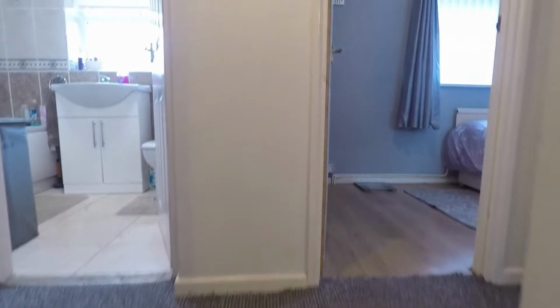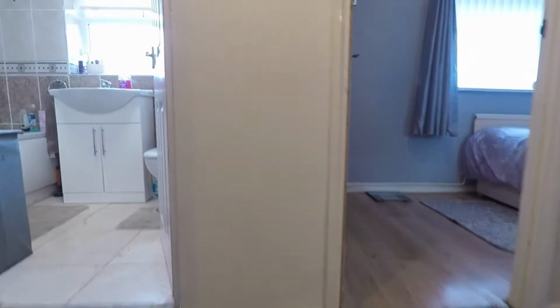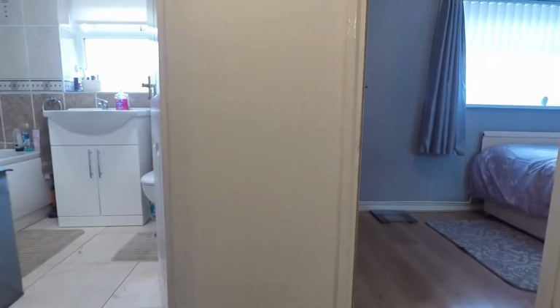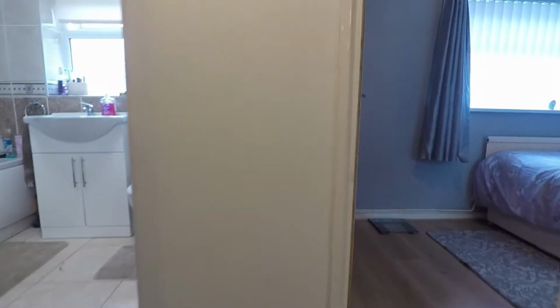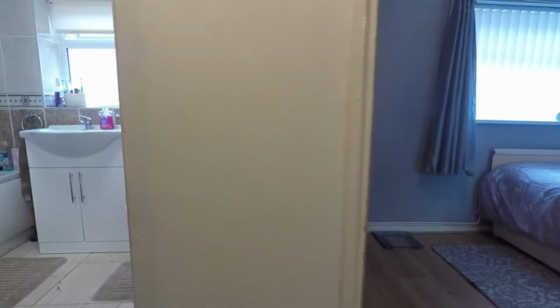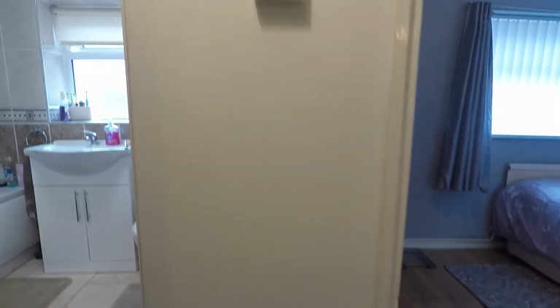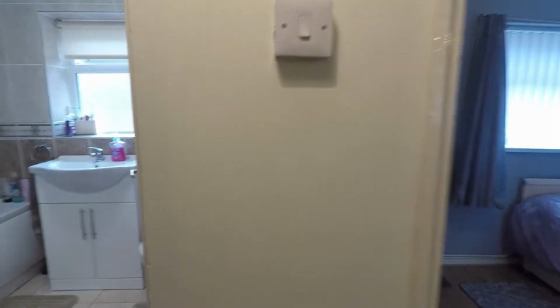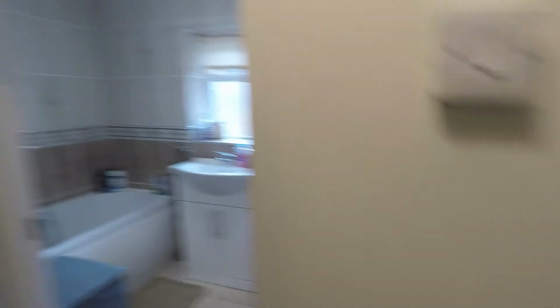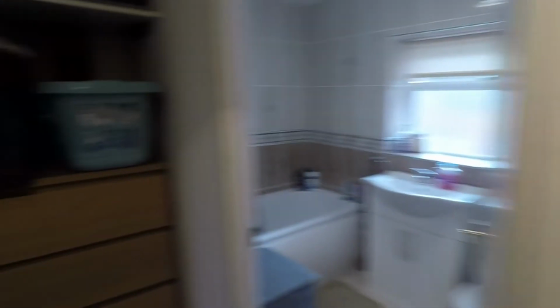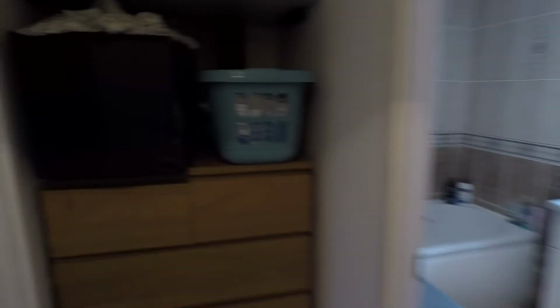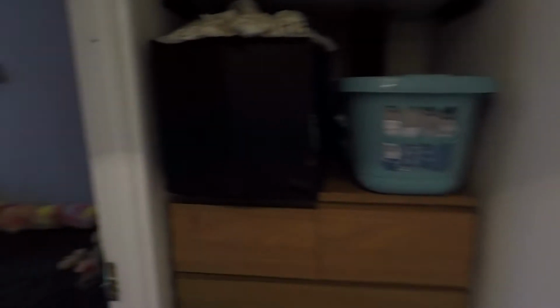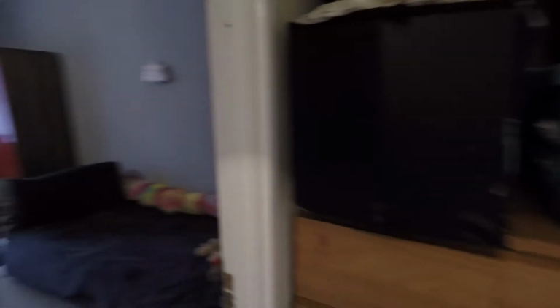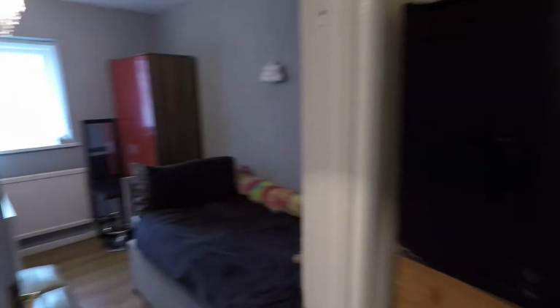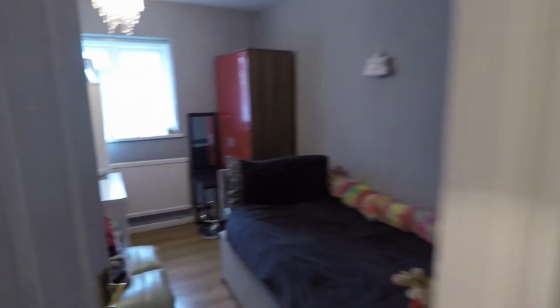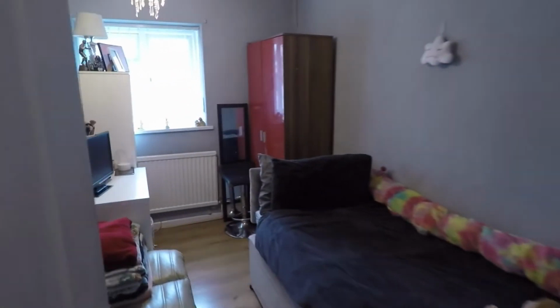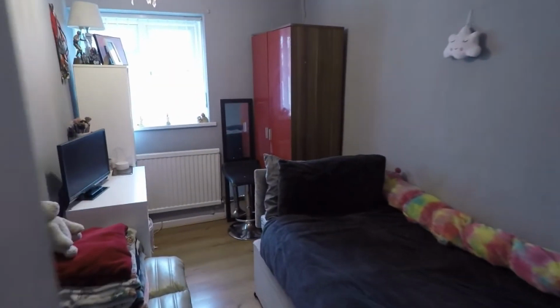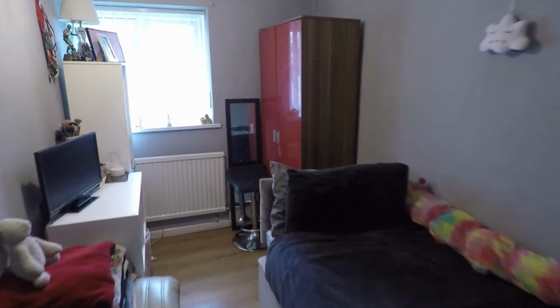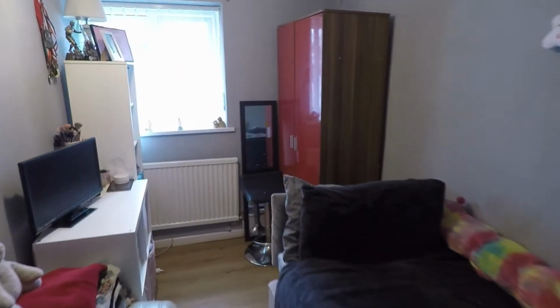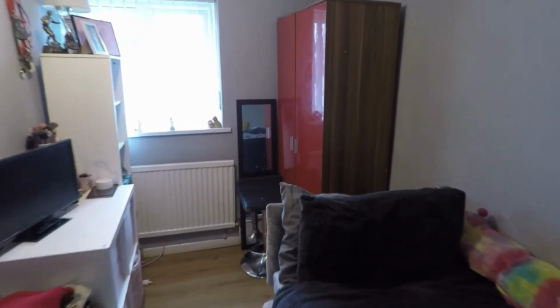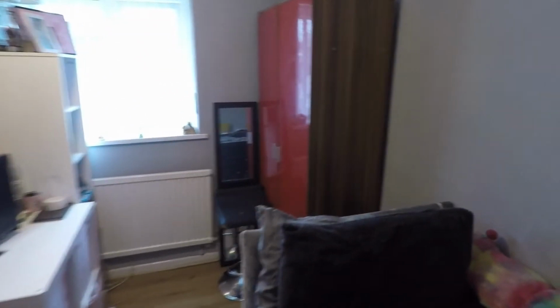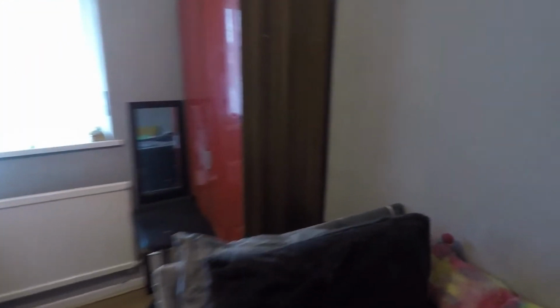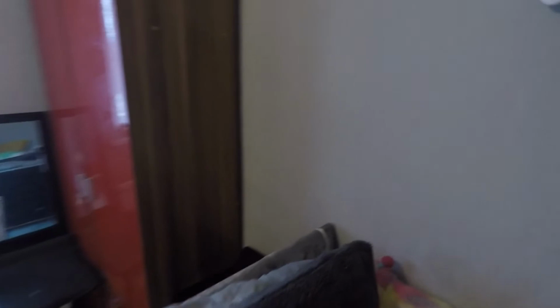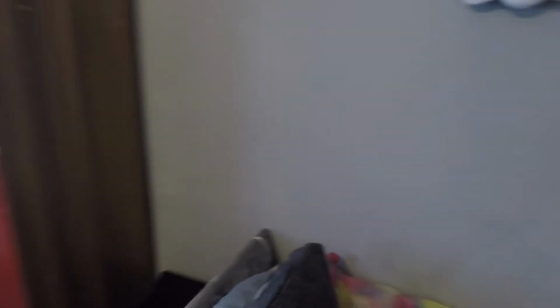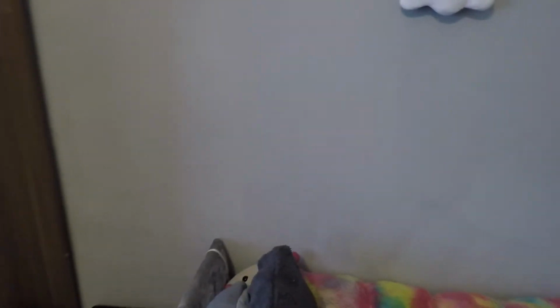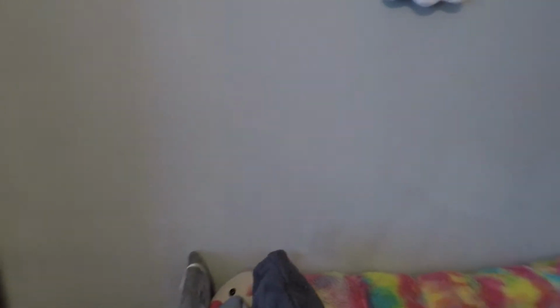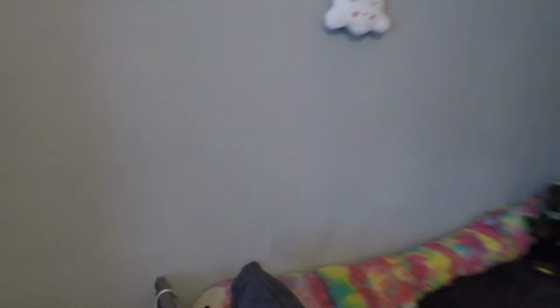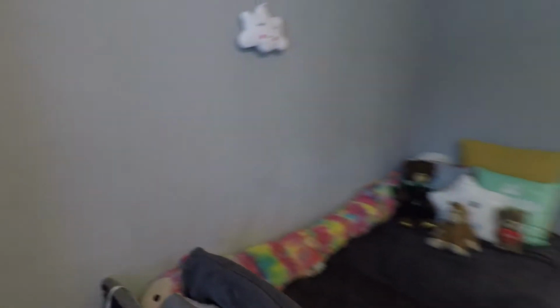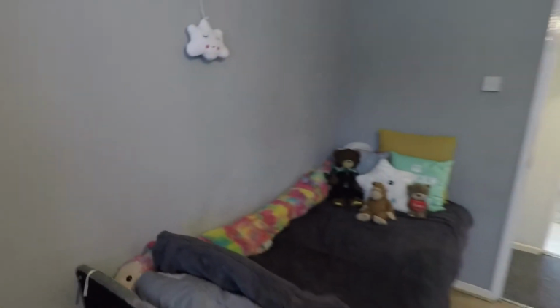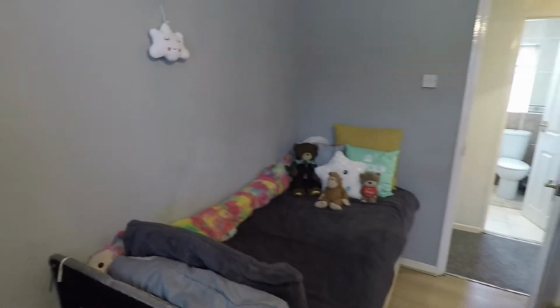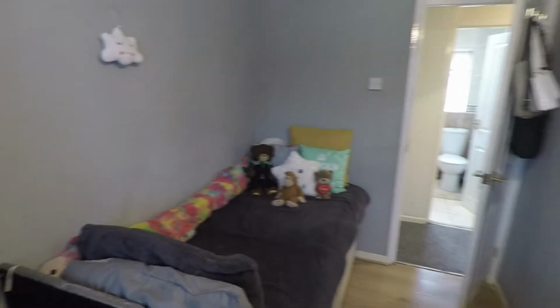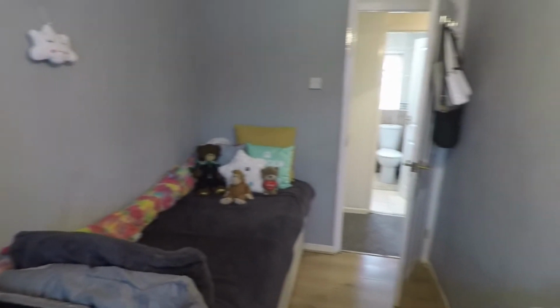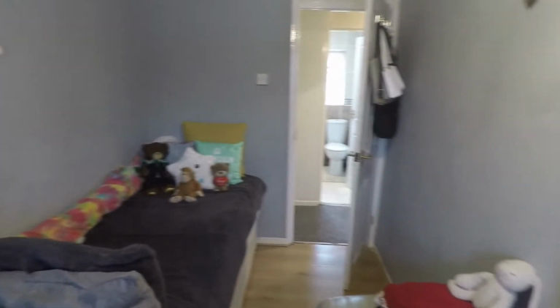Now we're on the first floor landing — we can either go right or left. Going left first, we have a good size single room. This is the third bedroom, but as you can see there's enough space to fit all your bedroom furniture in.